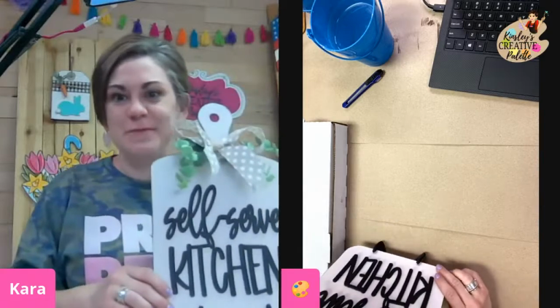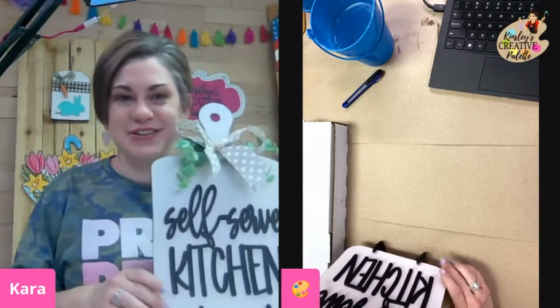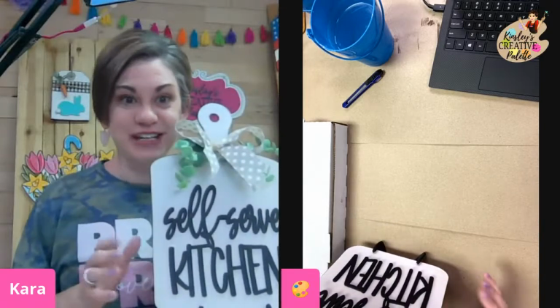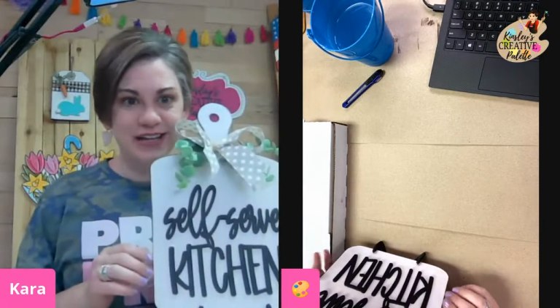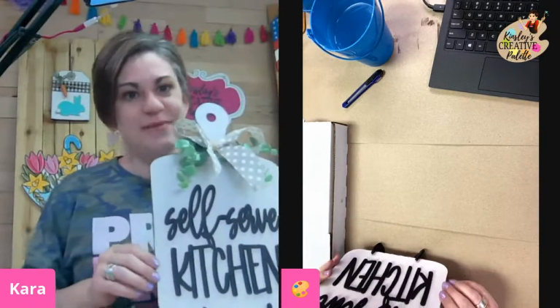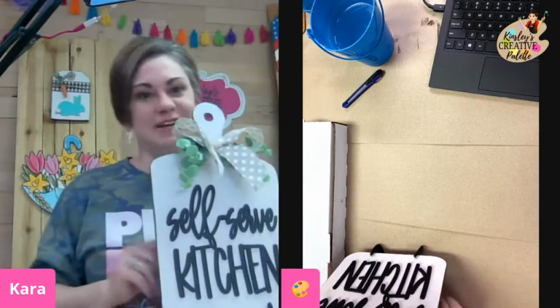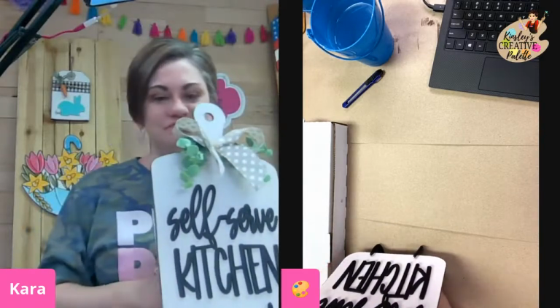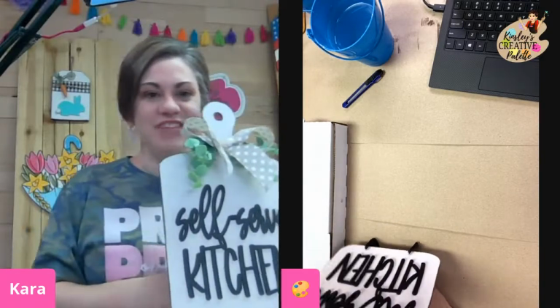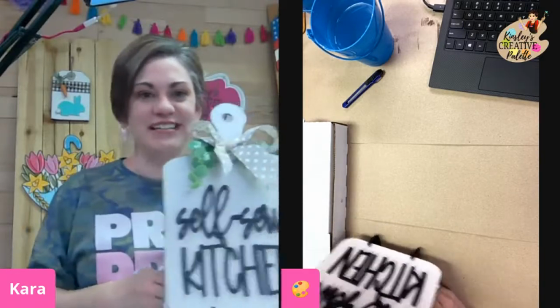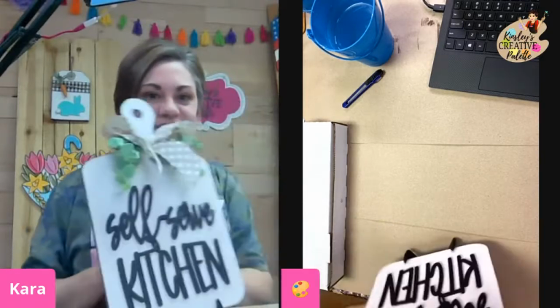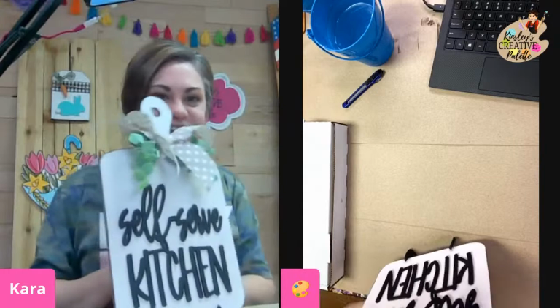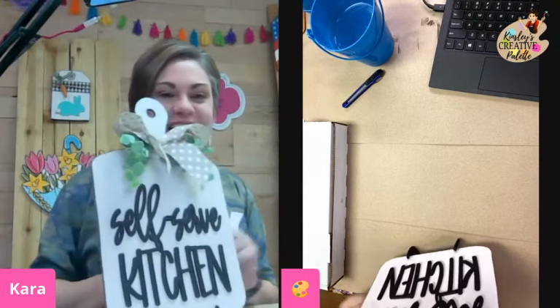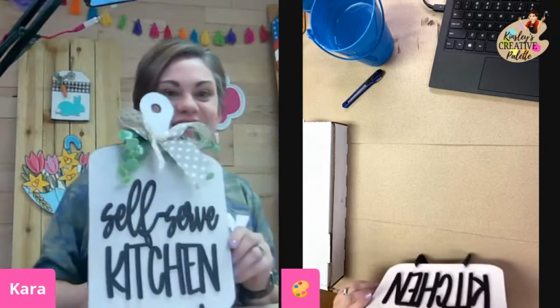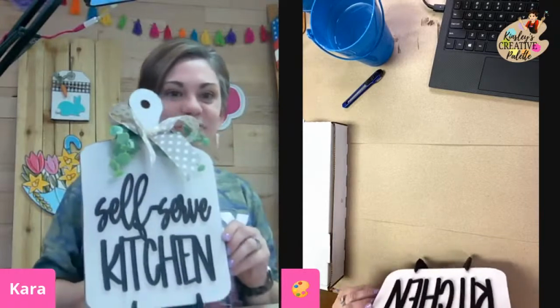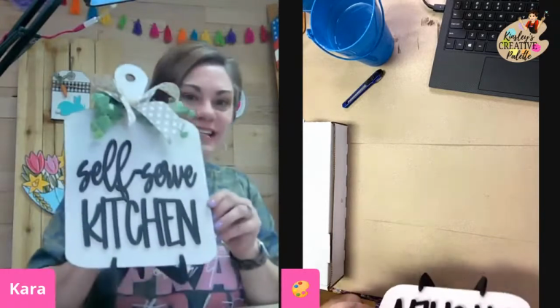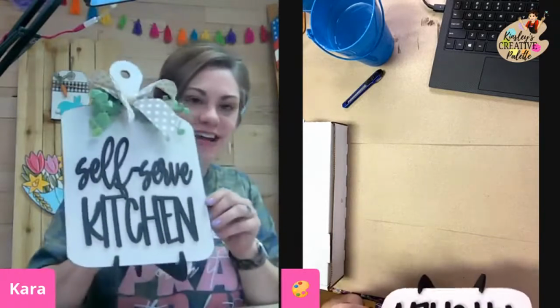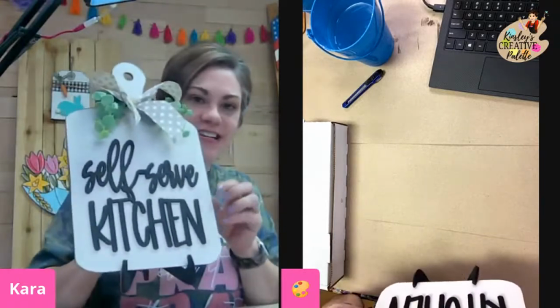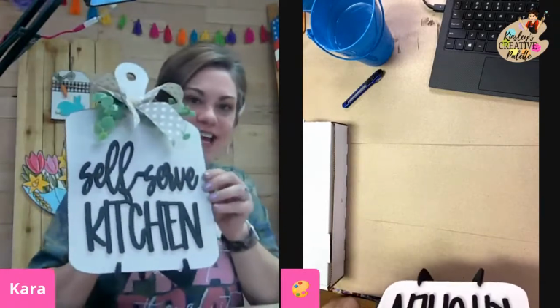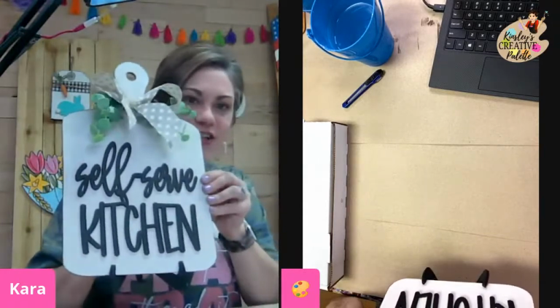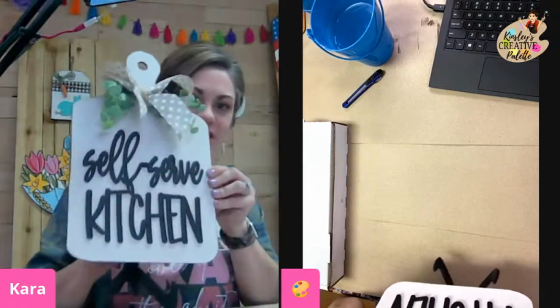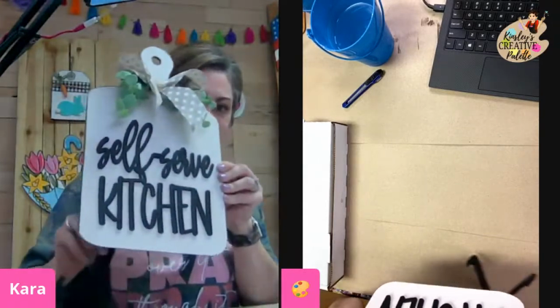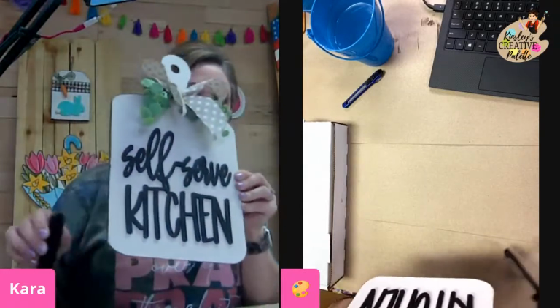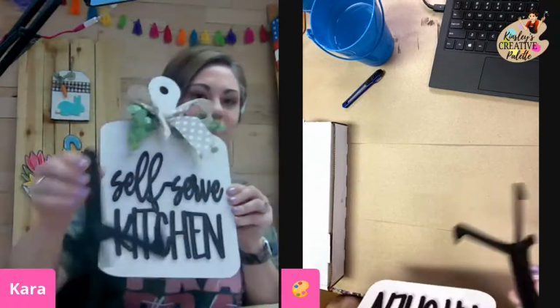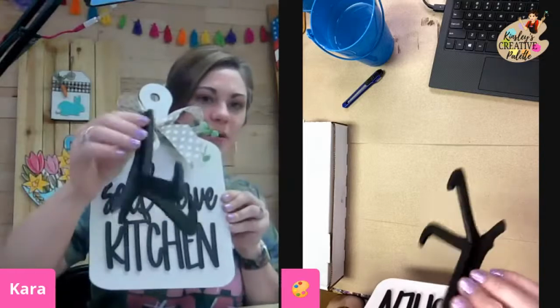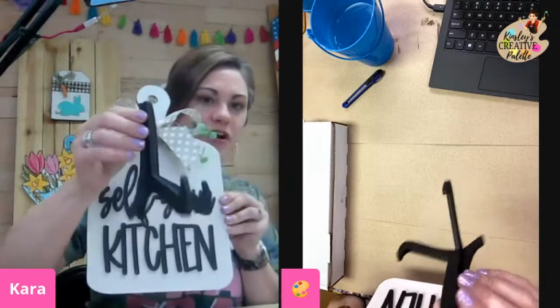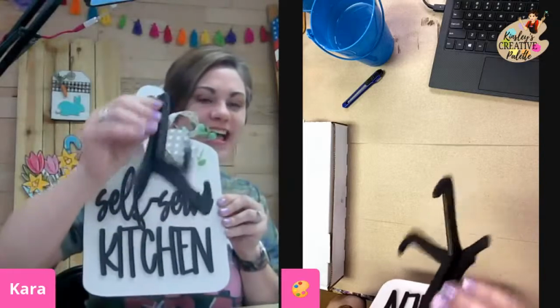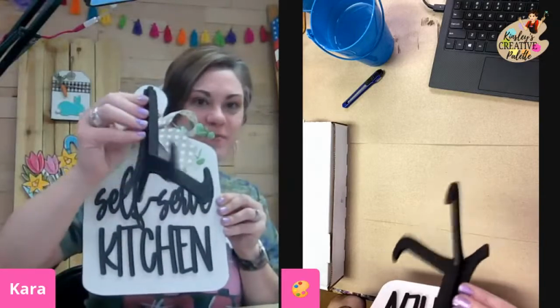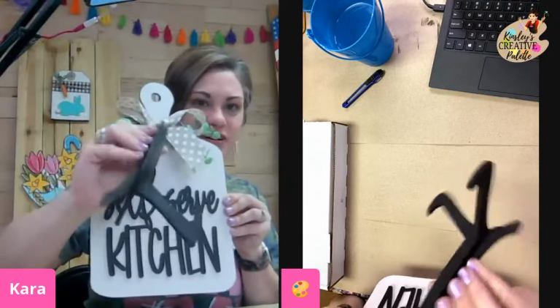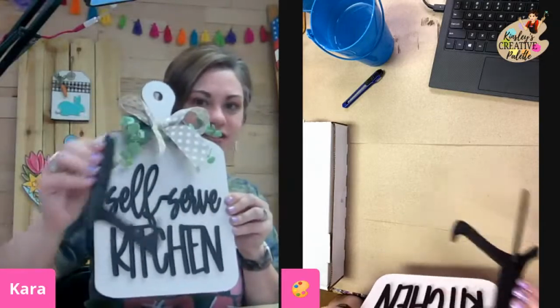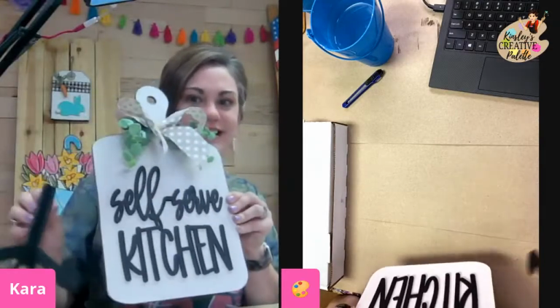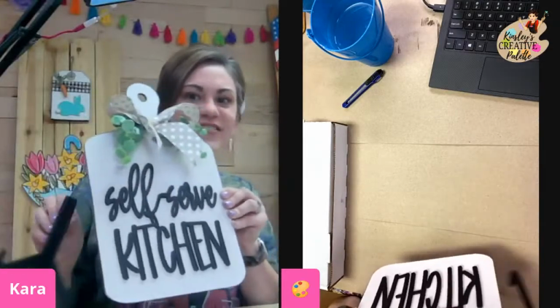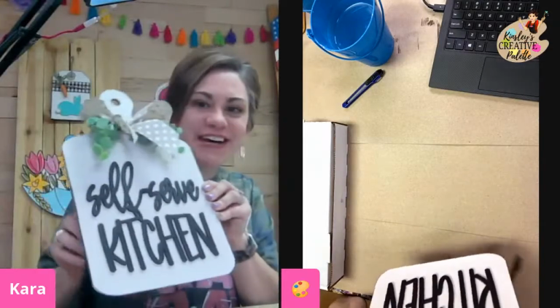I'm going to show you really quickly what we're making. This is what we're making tonight — it is a little kitchen stand. It's a faux cutting board and it comes on a little stand right here.